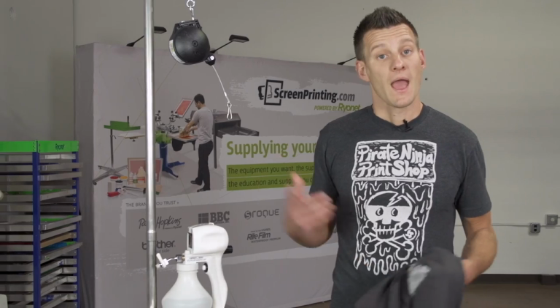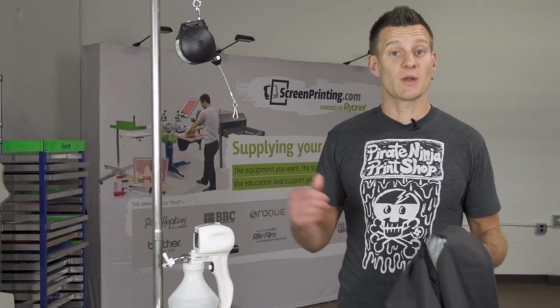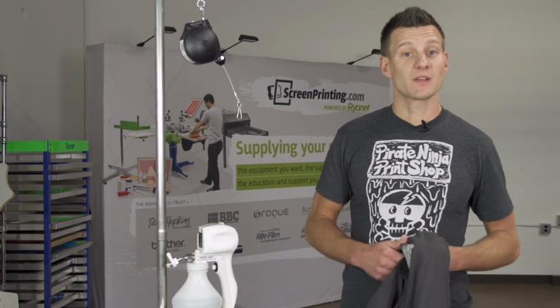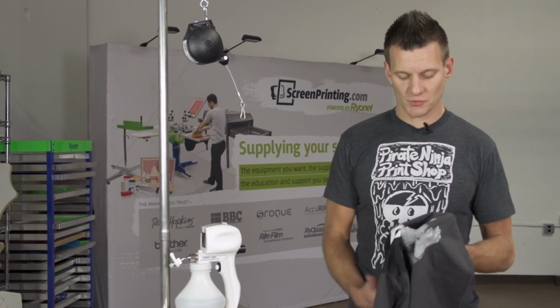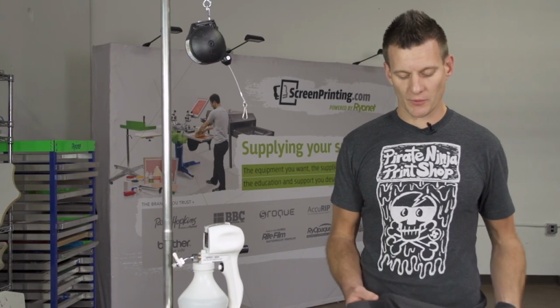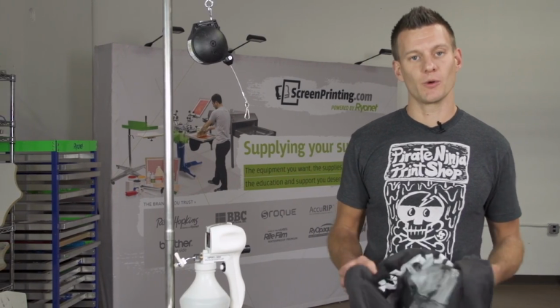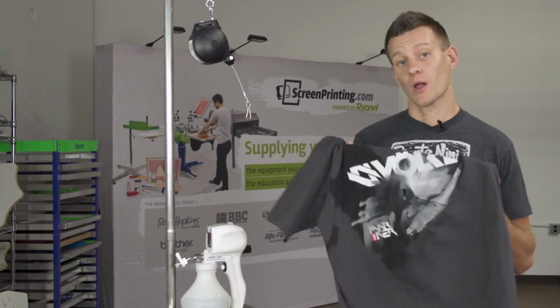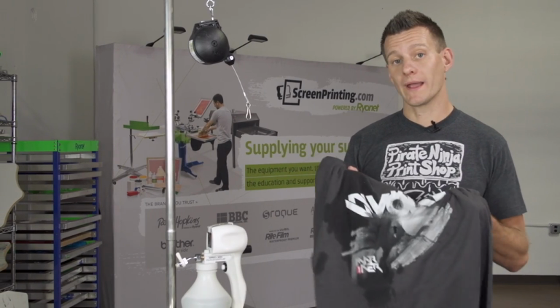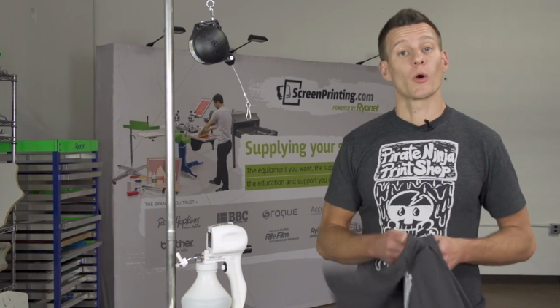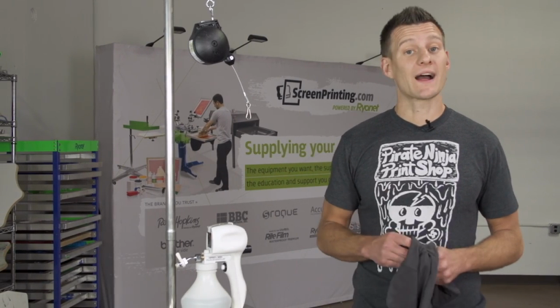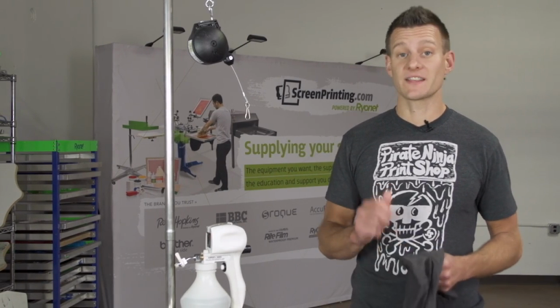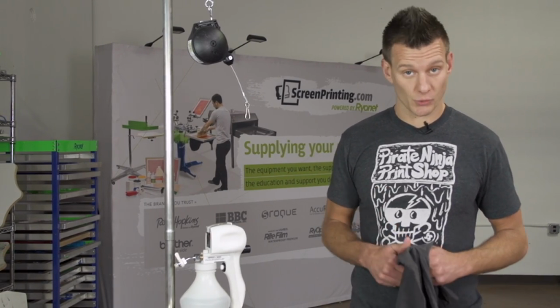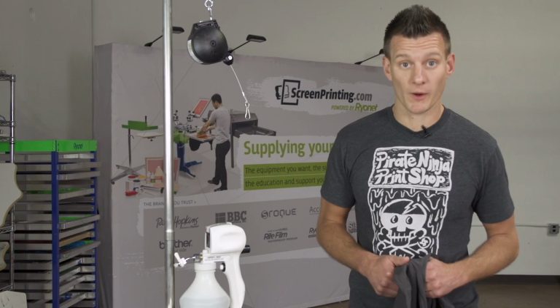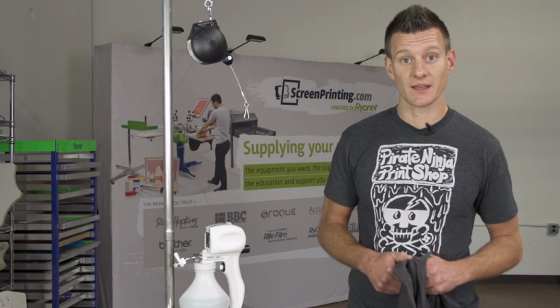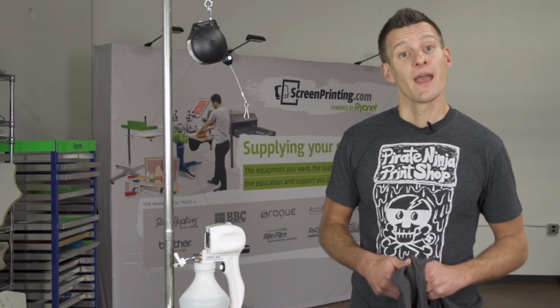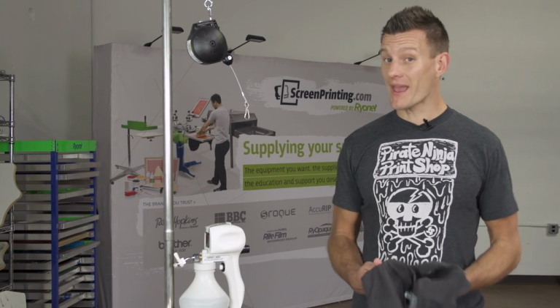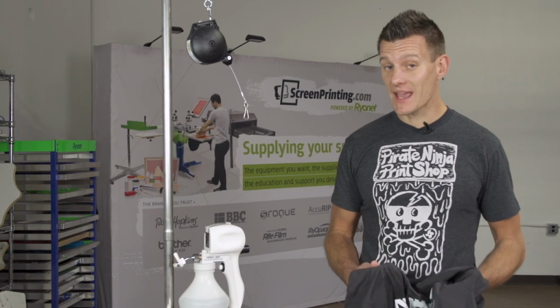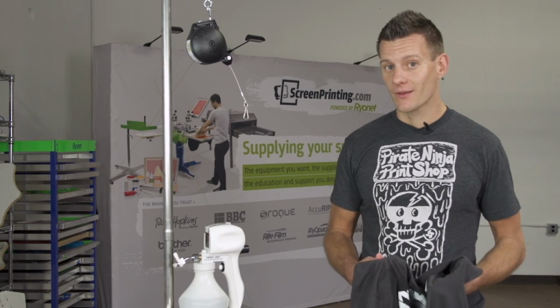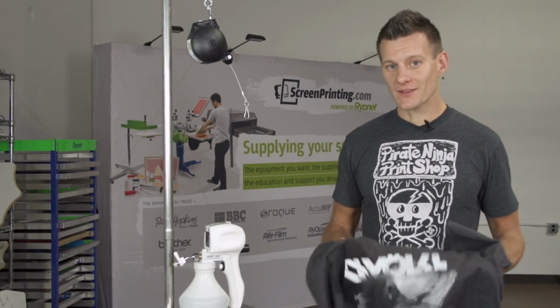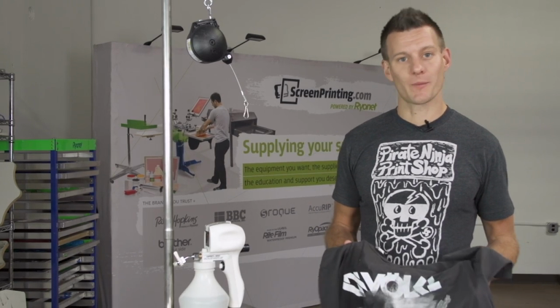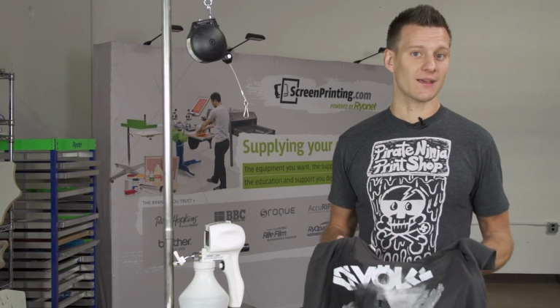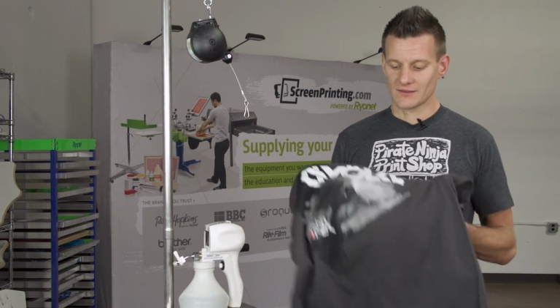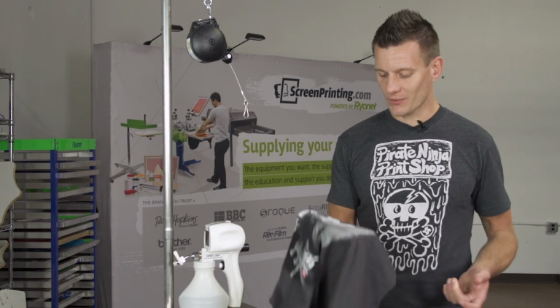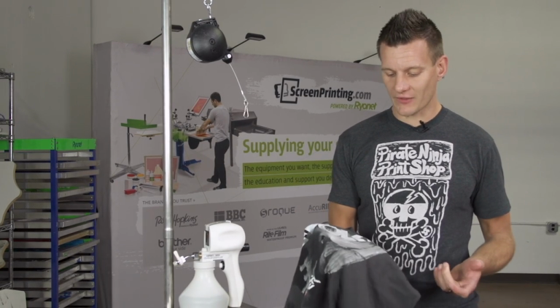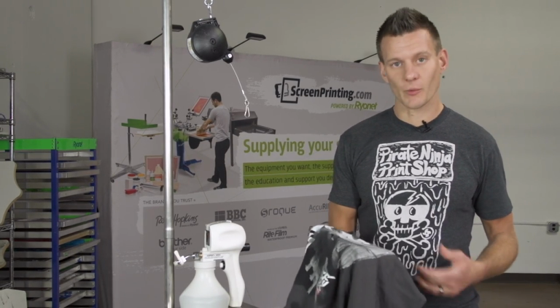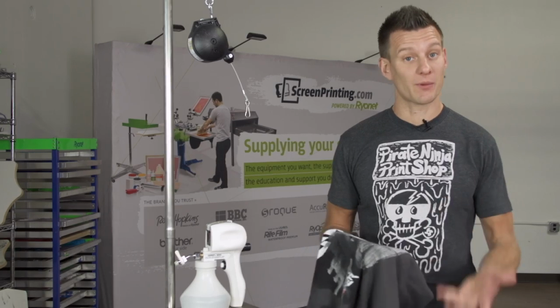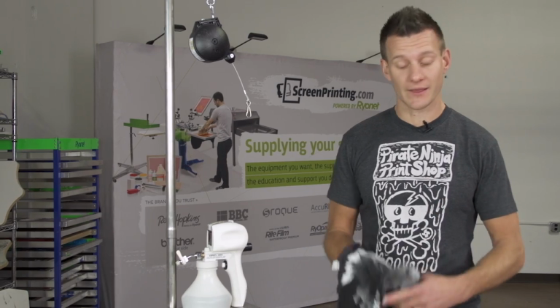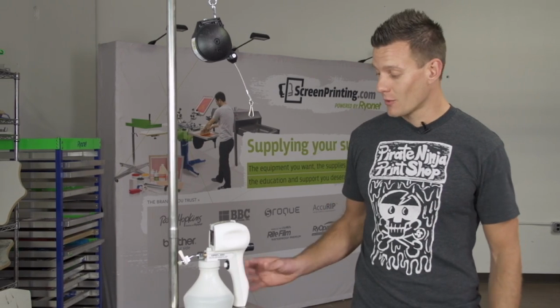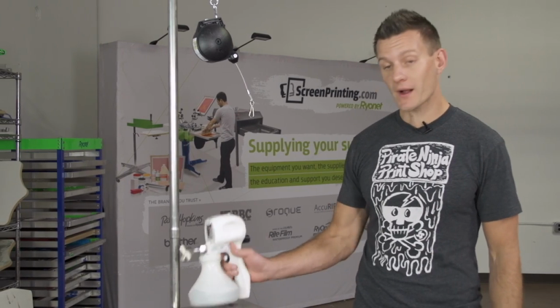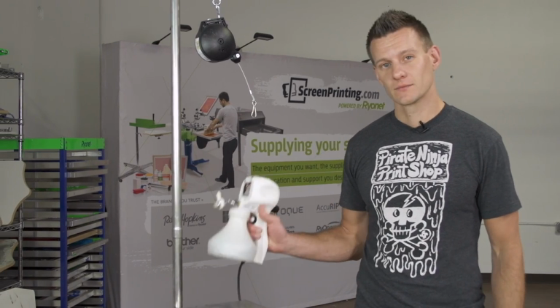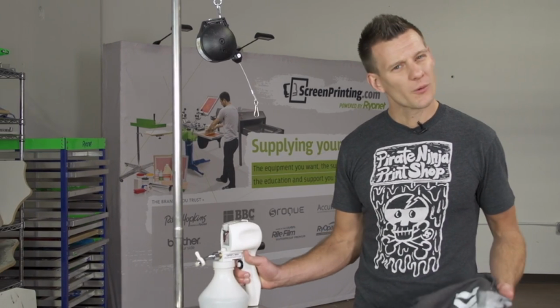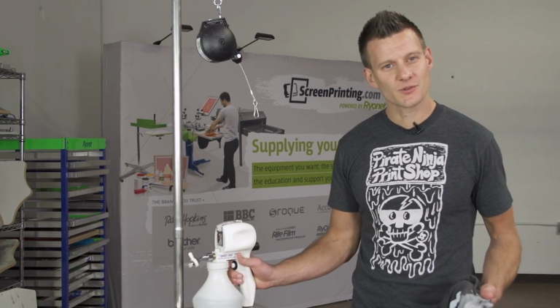Hey screen printers! If you're screen printing with our new Comet White or Green Galaxy high solids acrylic water-based inks, and you make a mistake, the downside of water-based ink is that you can't really take it out of the garment the way you get a plastisol ink with a spot gun. Or is that true?